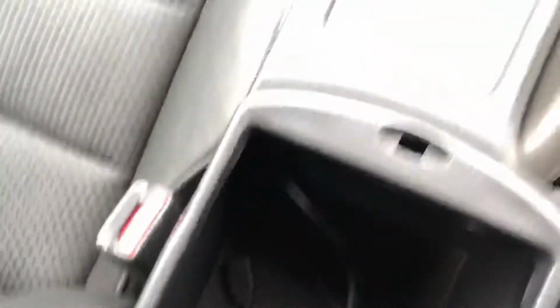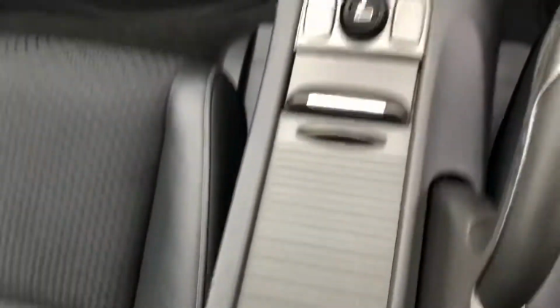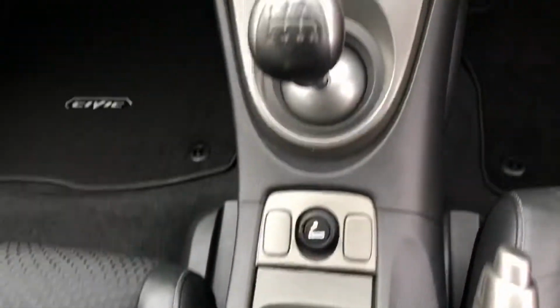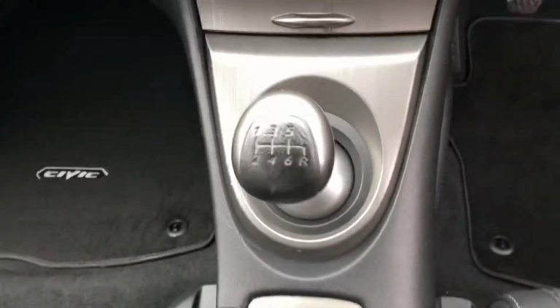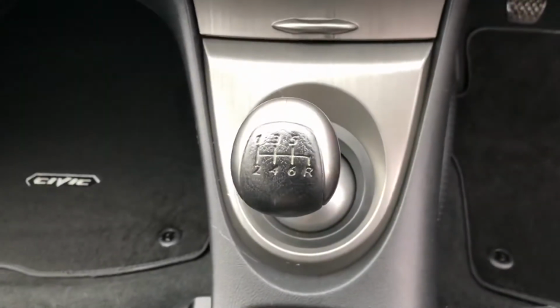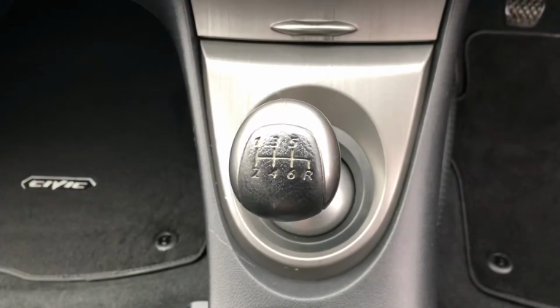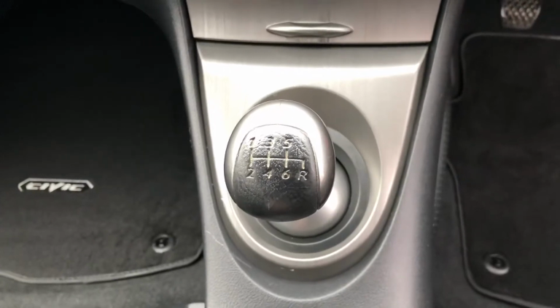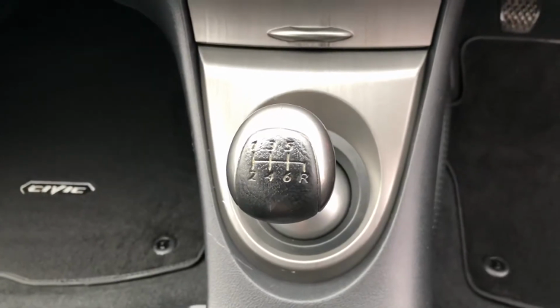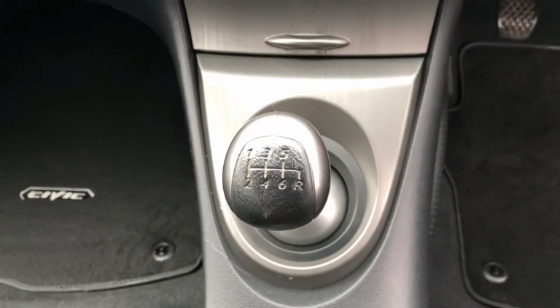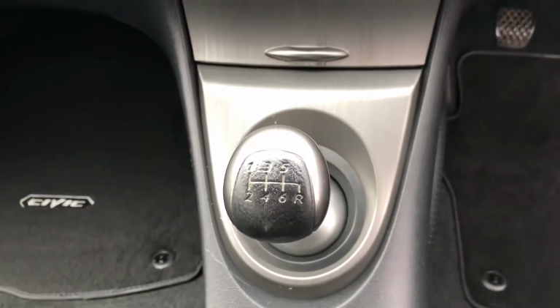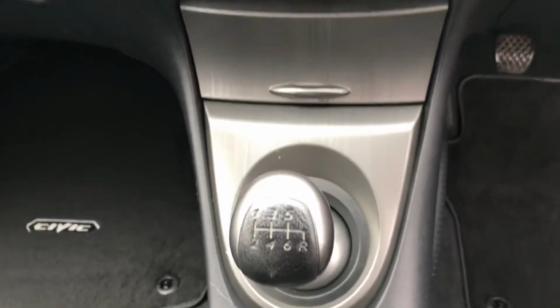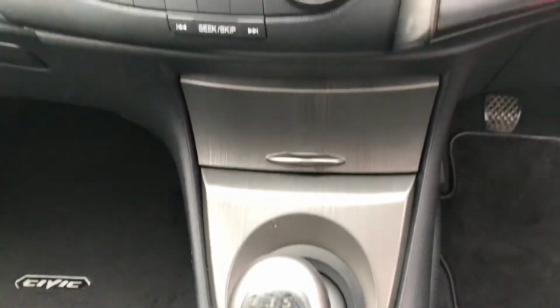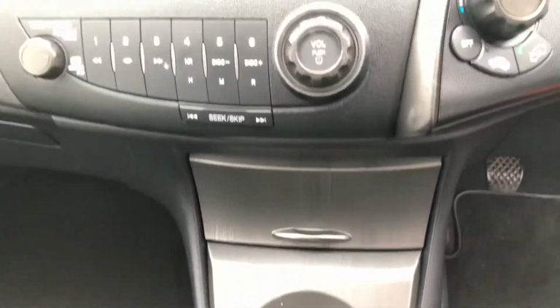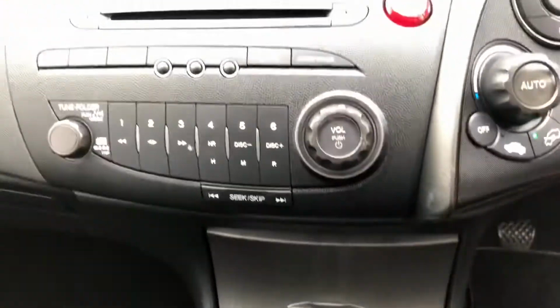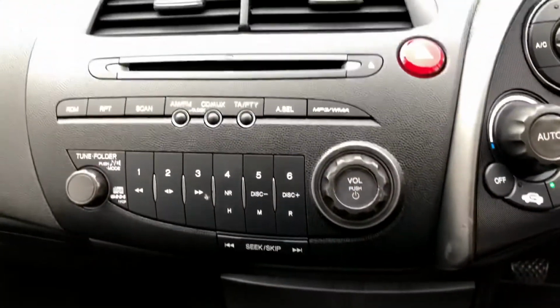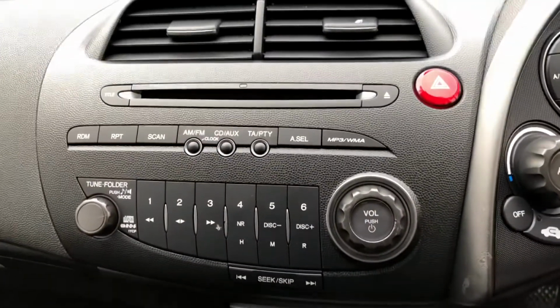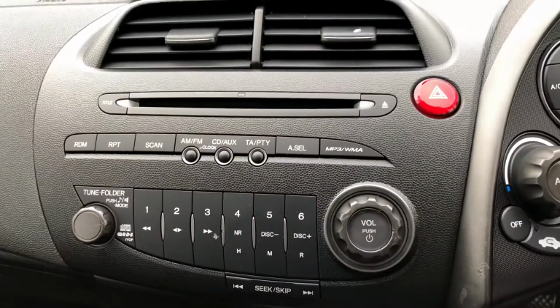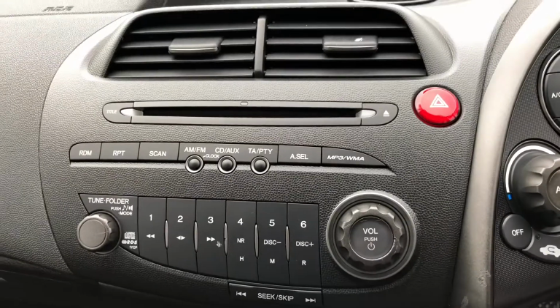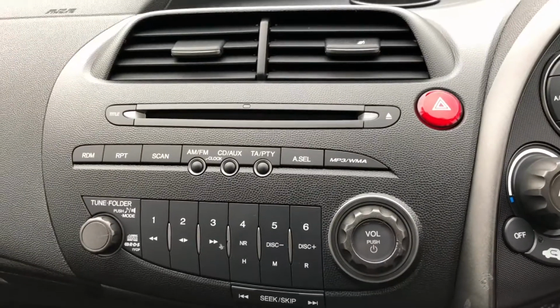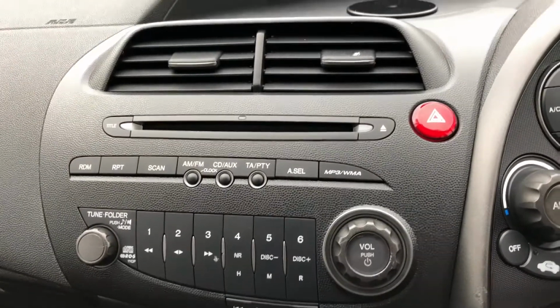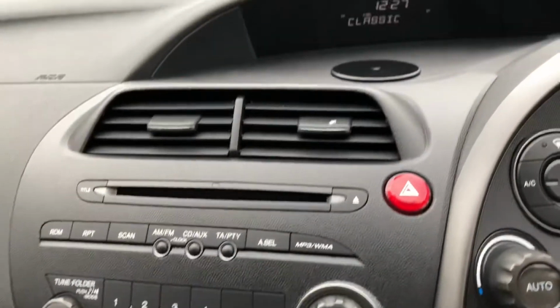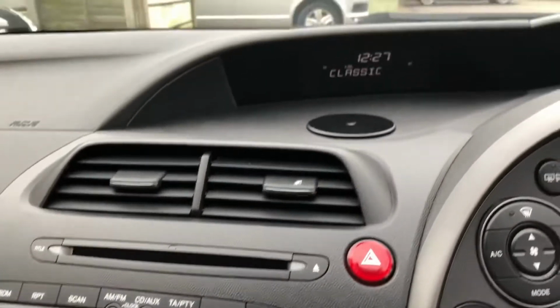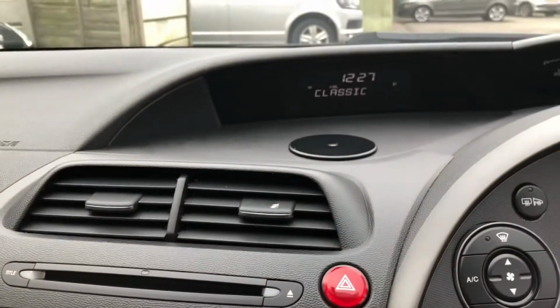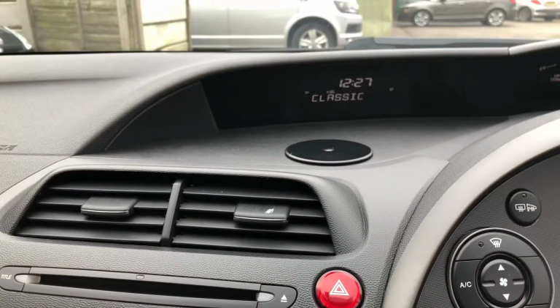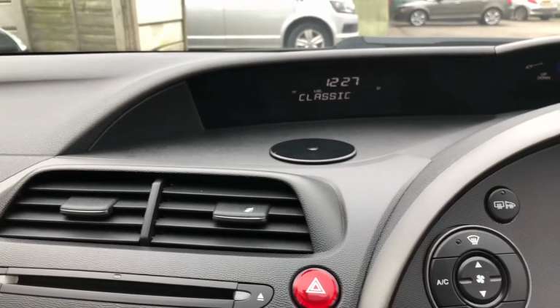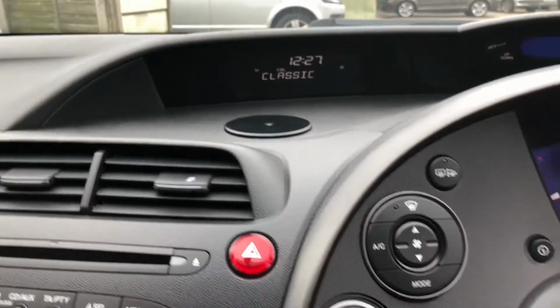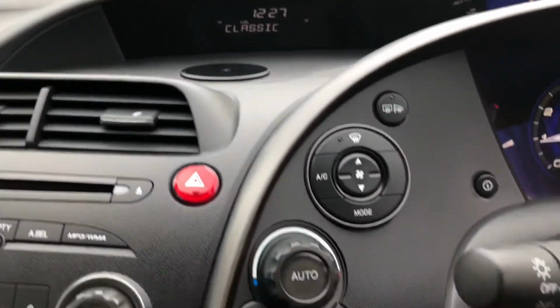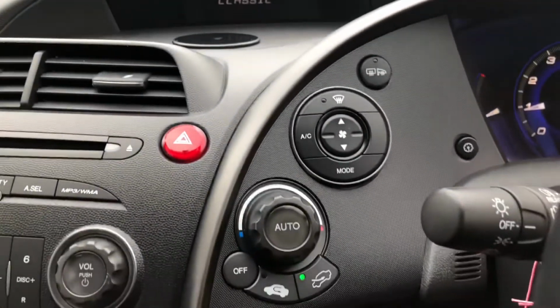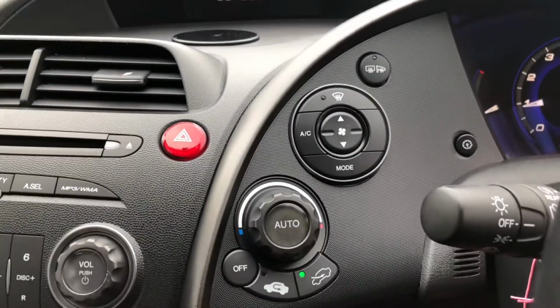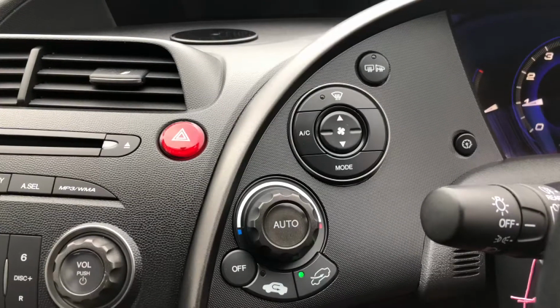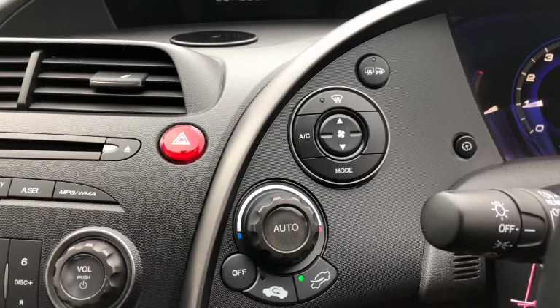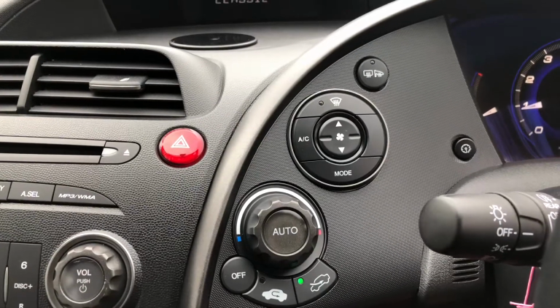Above that is the 6-speed manual gearbox, and the radio CD player with head-up display. It's also got heater controls, air conditioning and climate control.